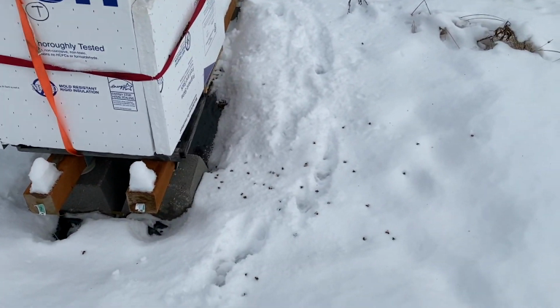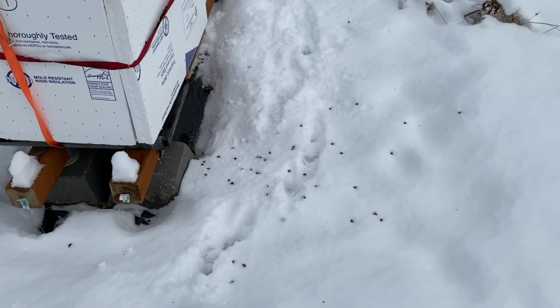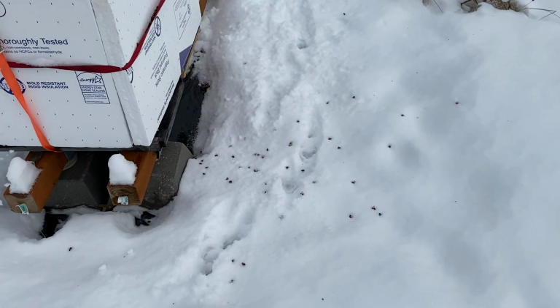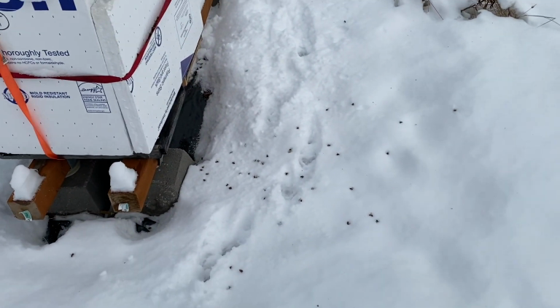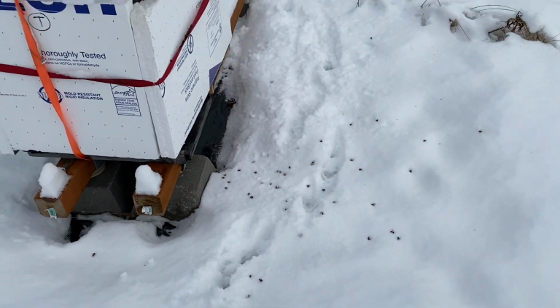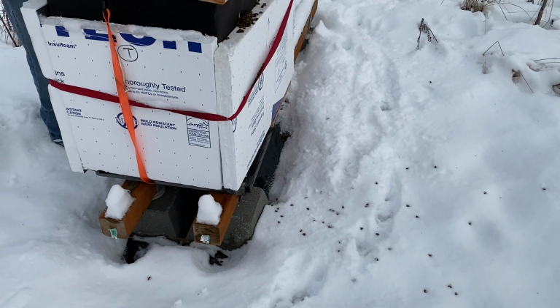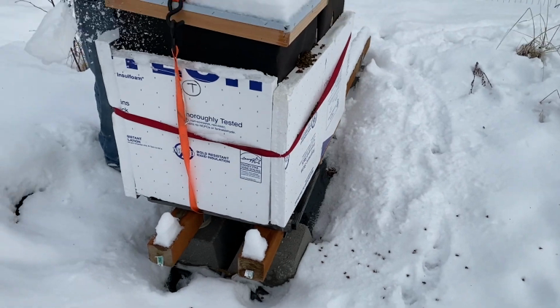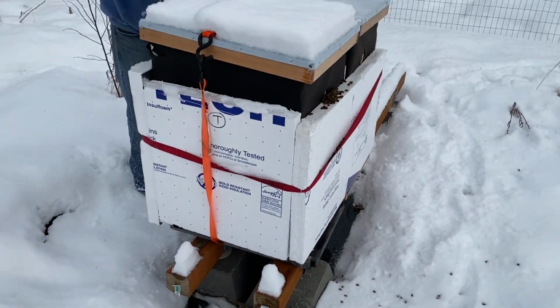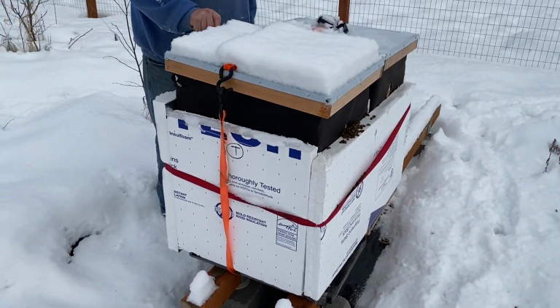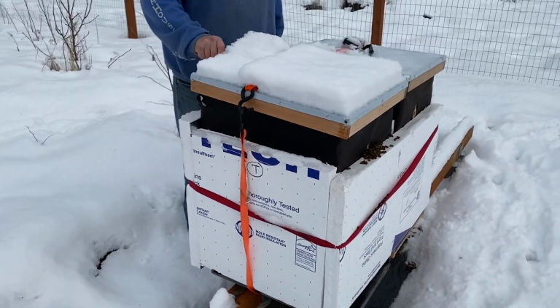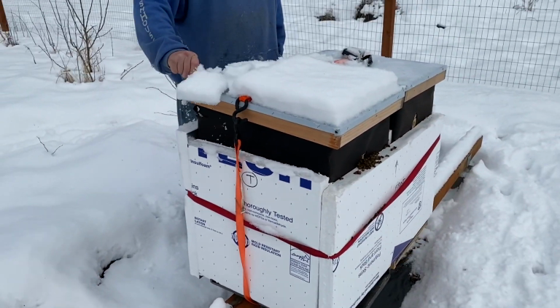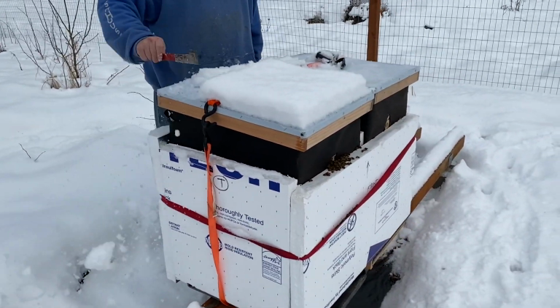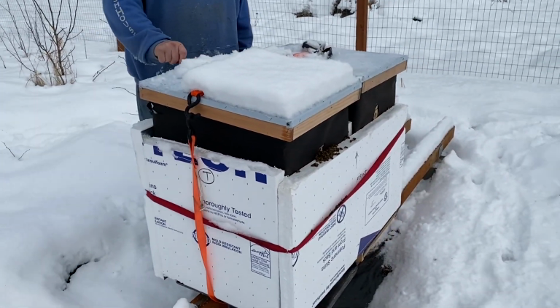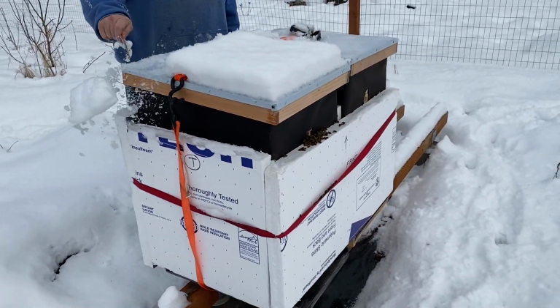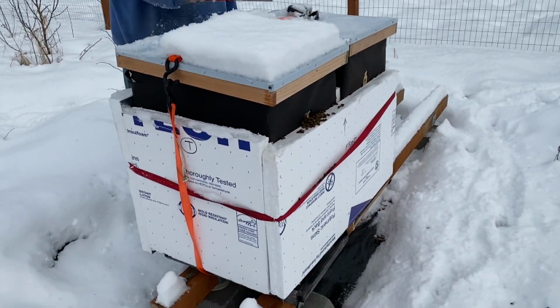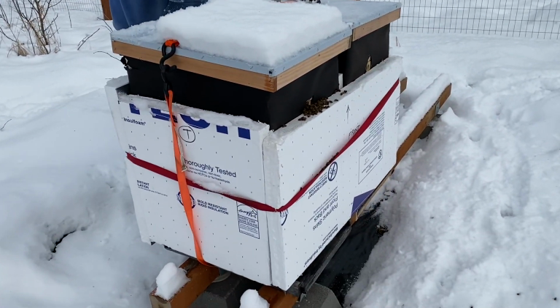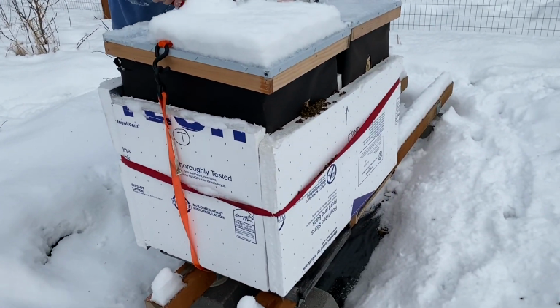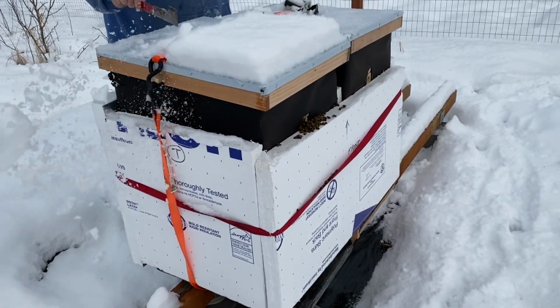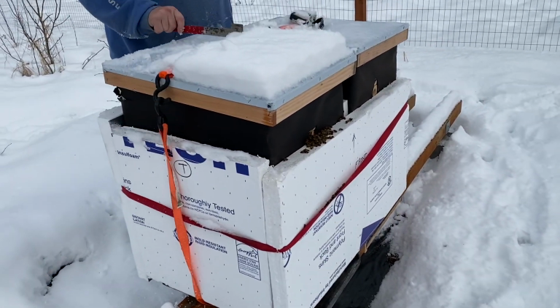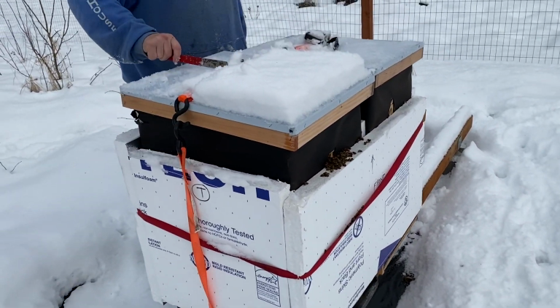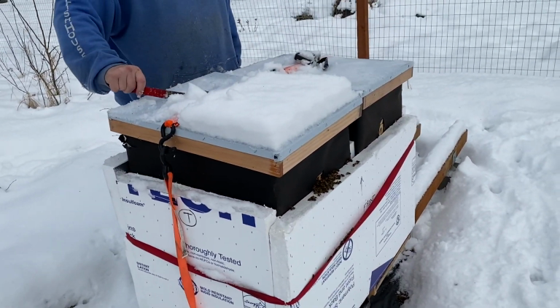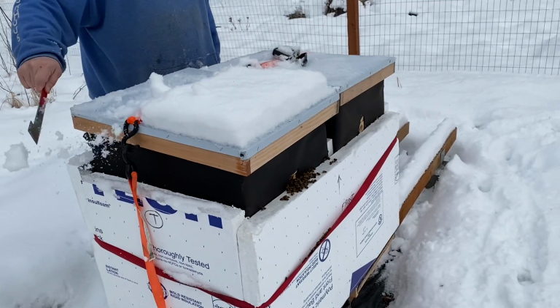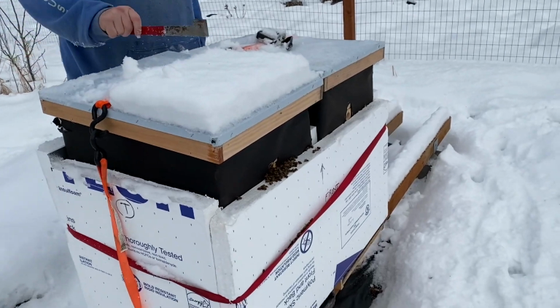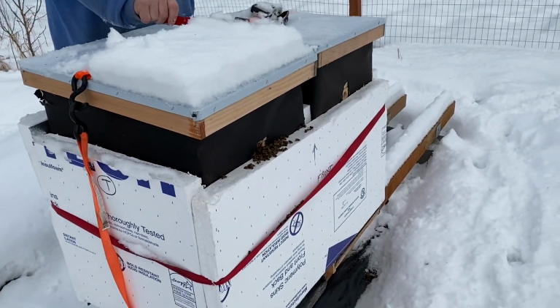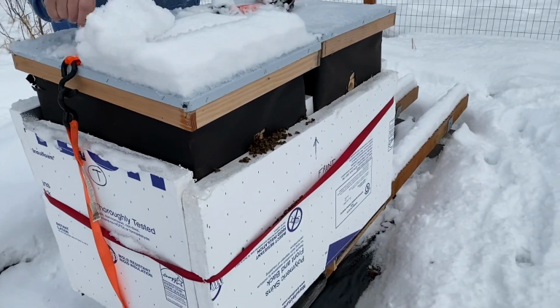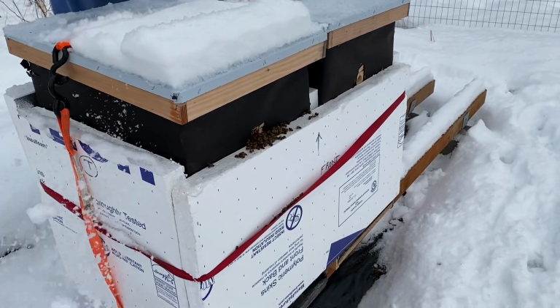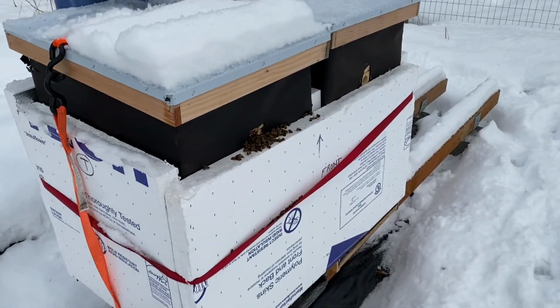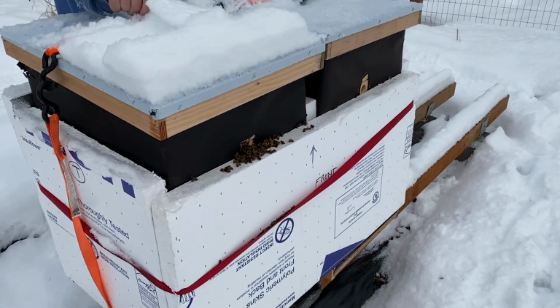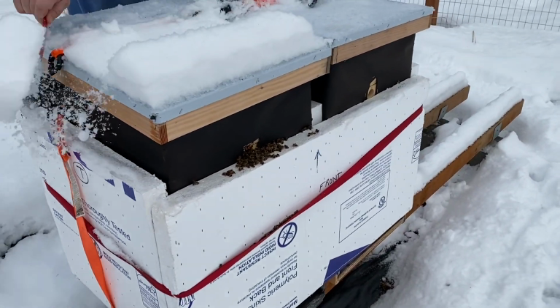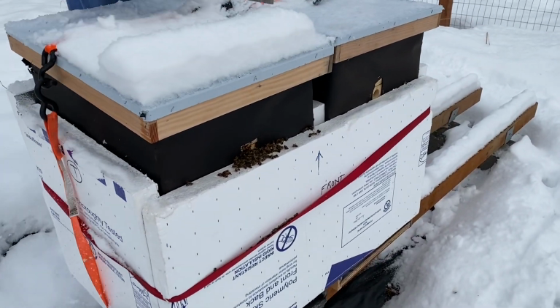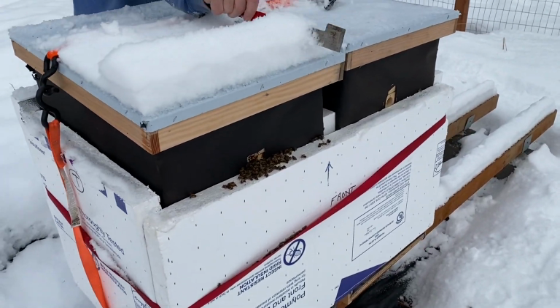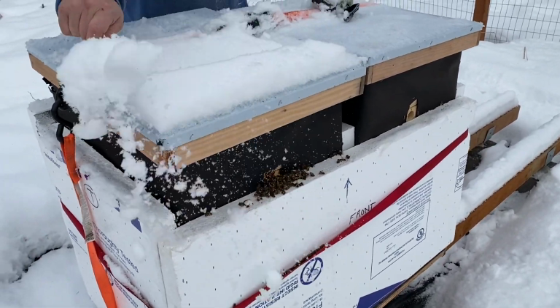Dead bees. As you can see, there's activity in front of one of the hives, but not in front of the other one. You see the dead bees? That's normal. You're going to have bees going out and dying throughout. You want some activity.